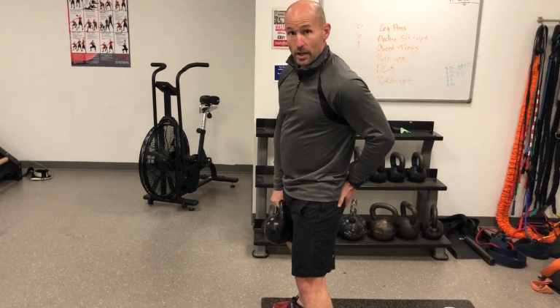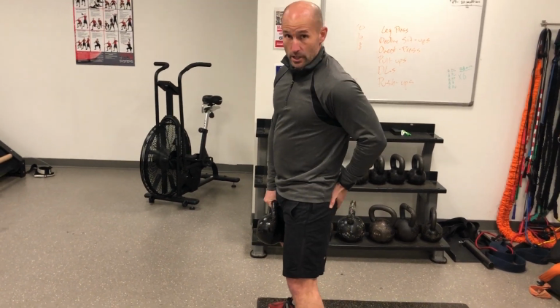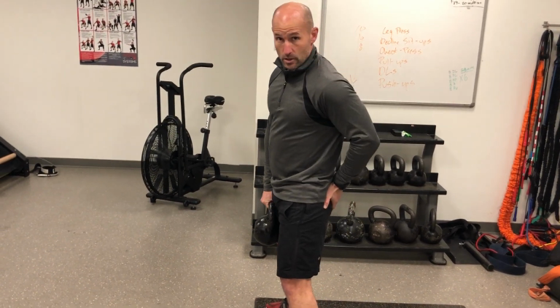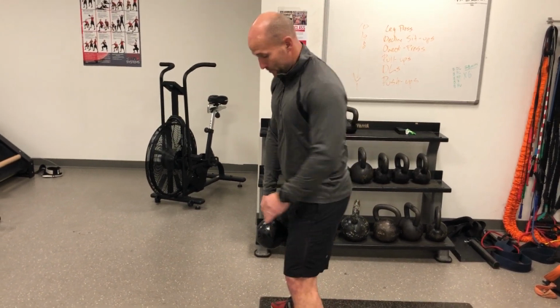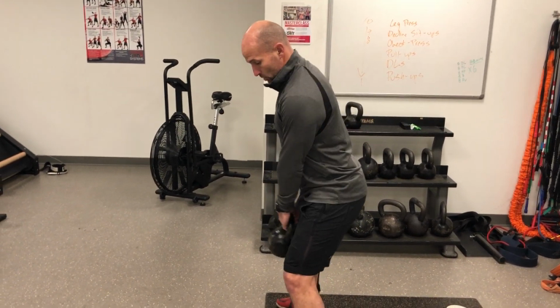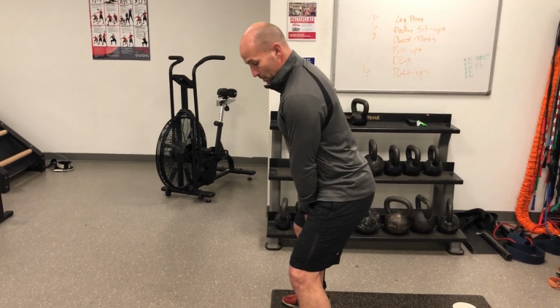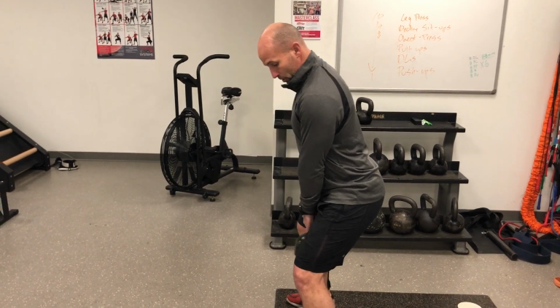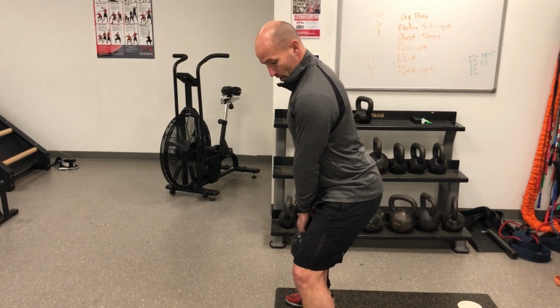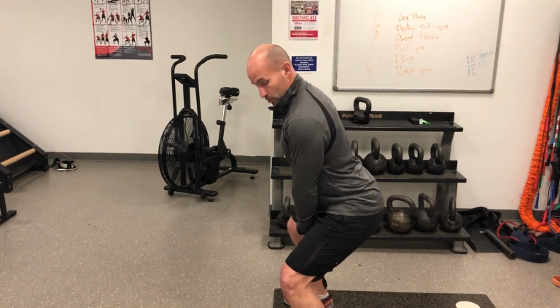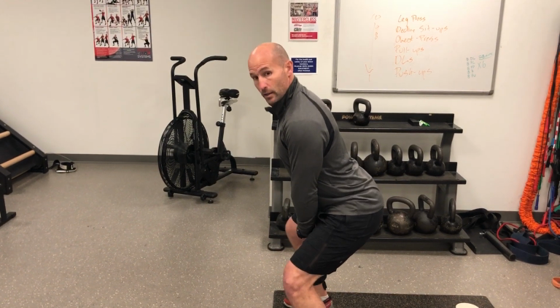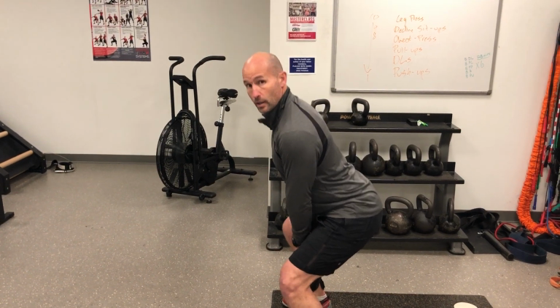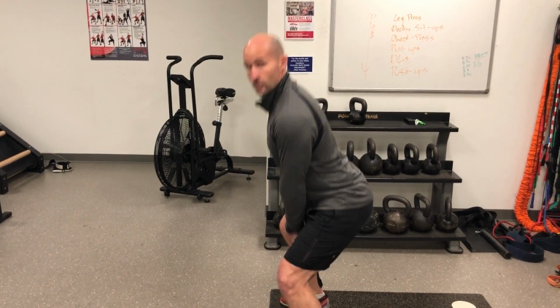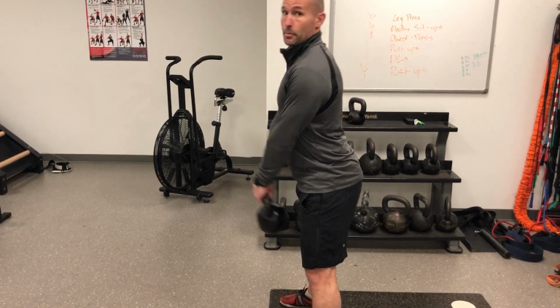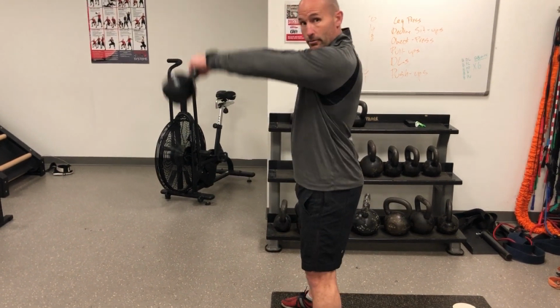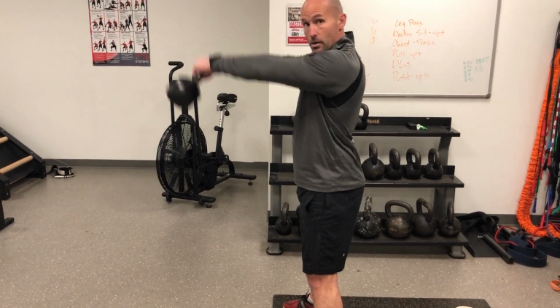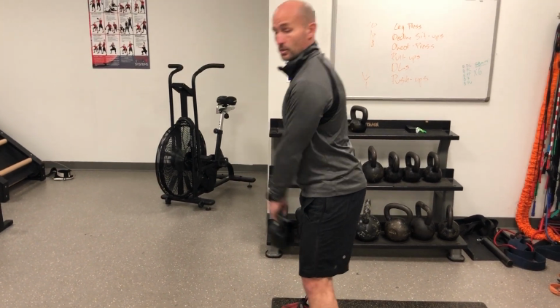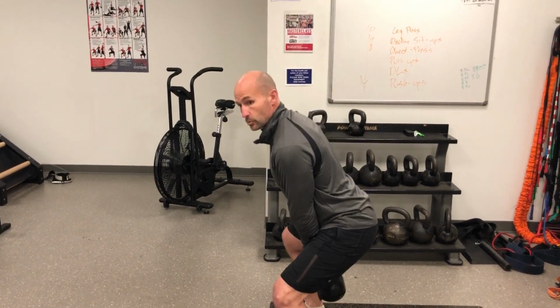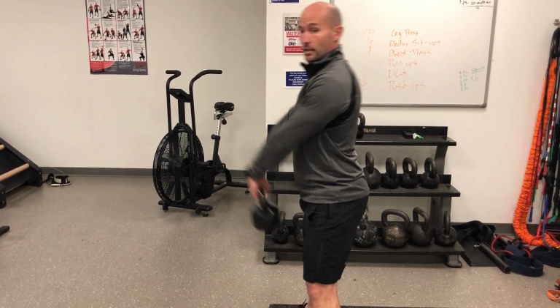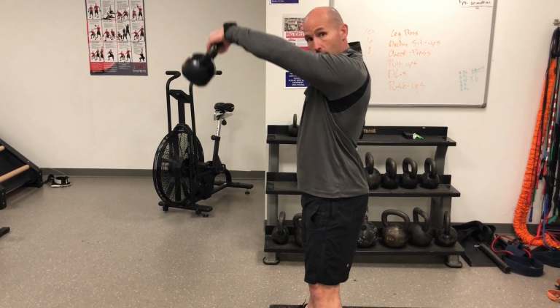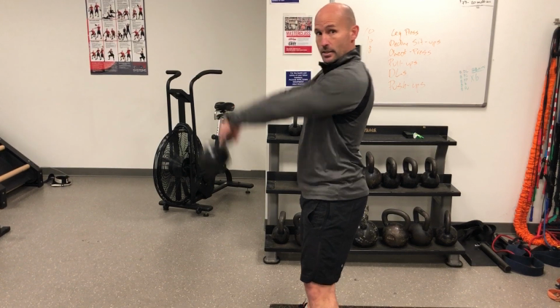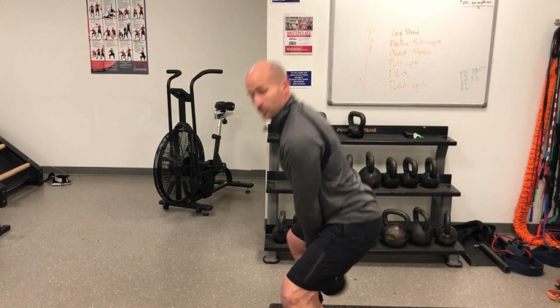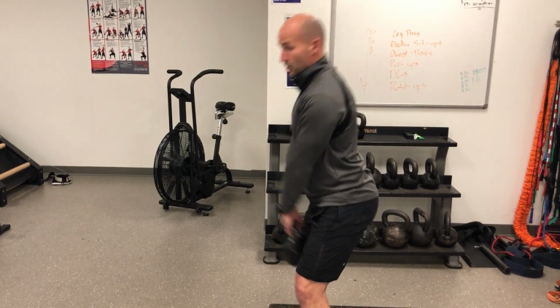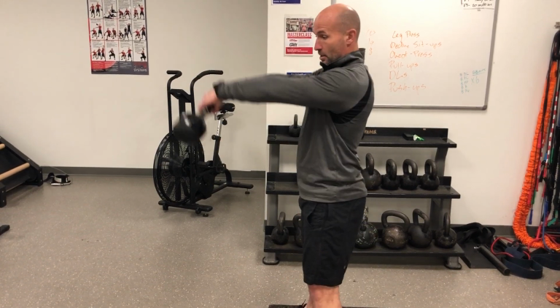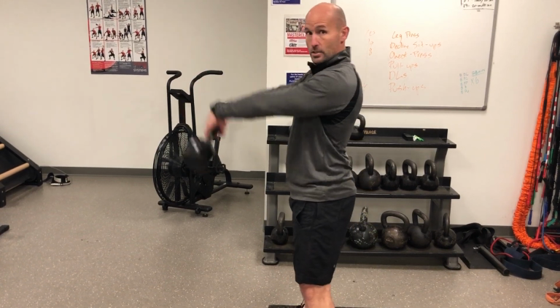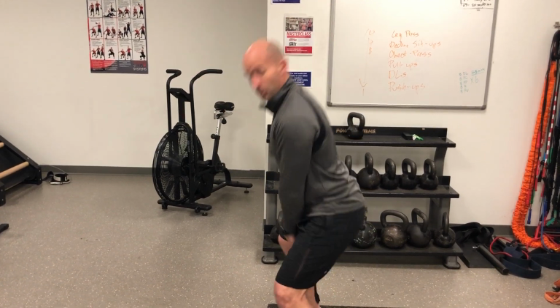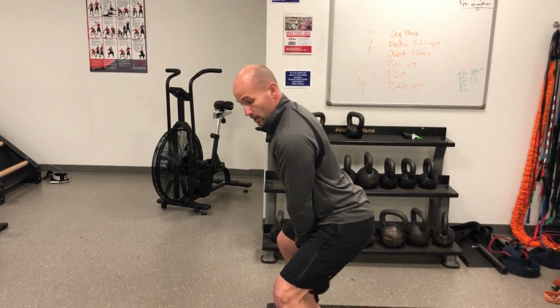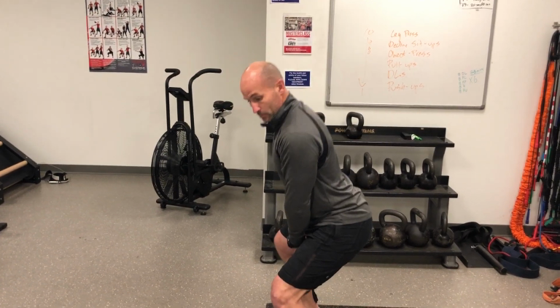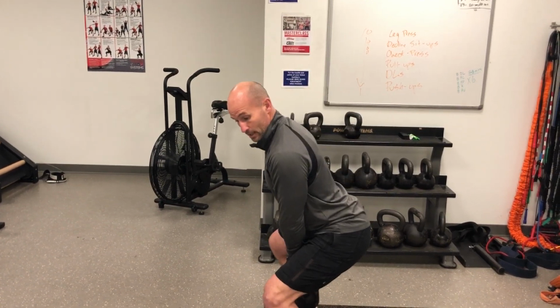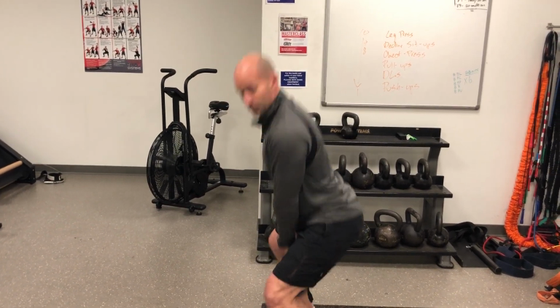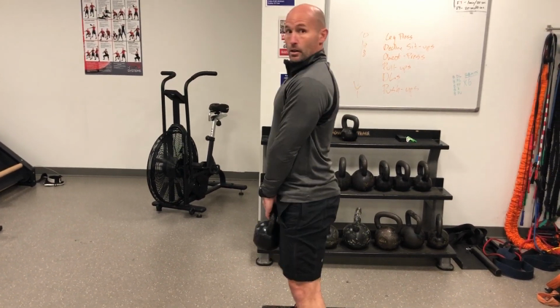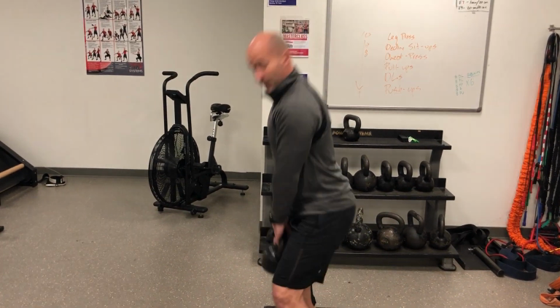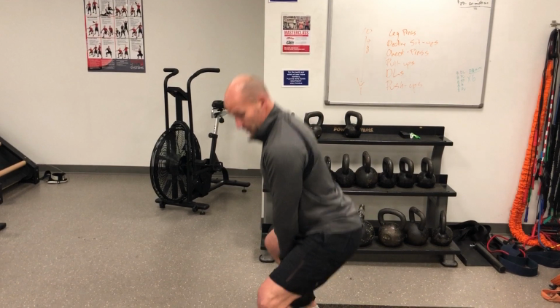A lot of people will squat and stand up and then lift with their arms — it's not an arm exercise, it's a posterior chain exercise. Here's what that looks like: you can tell I'm lifting with my arm because the kettlebell is not swinging very well. See how I'm just standing up?